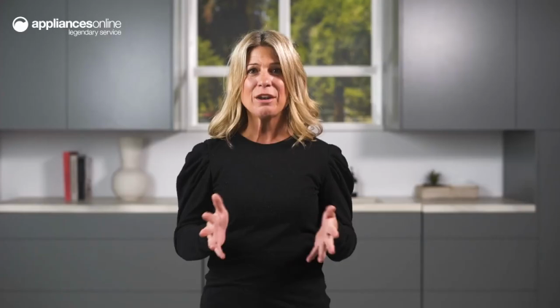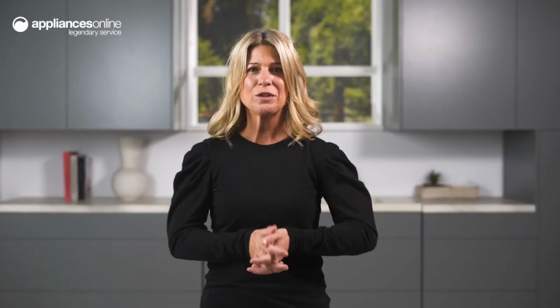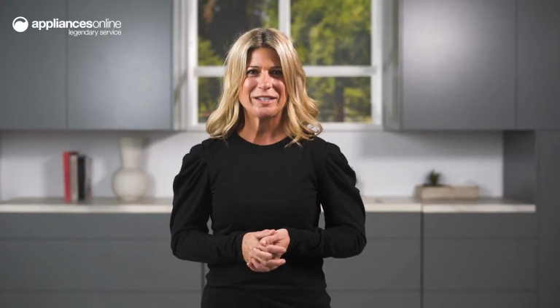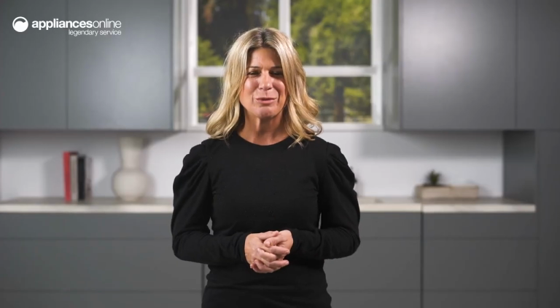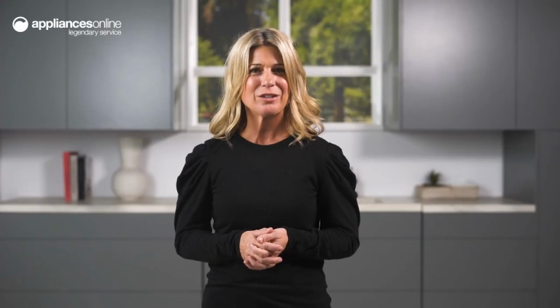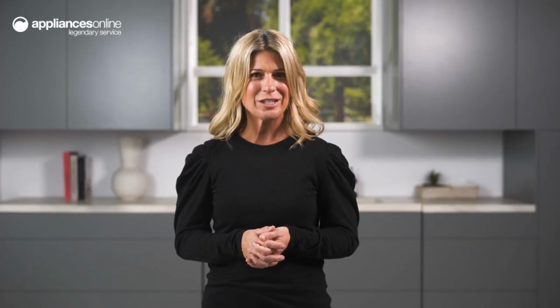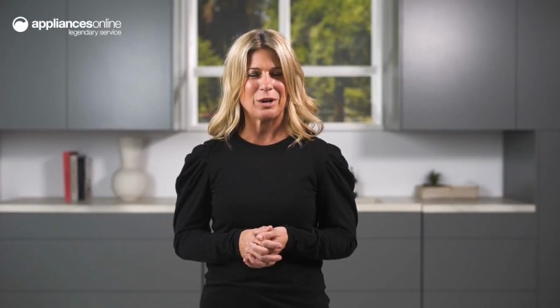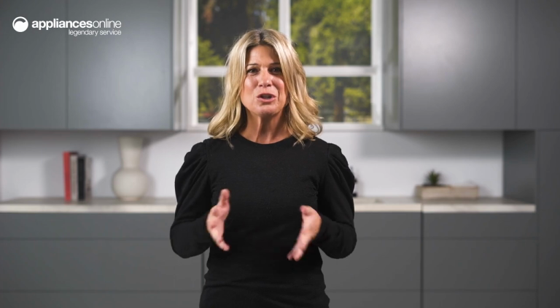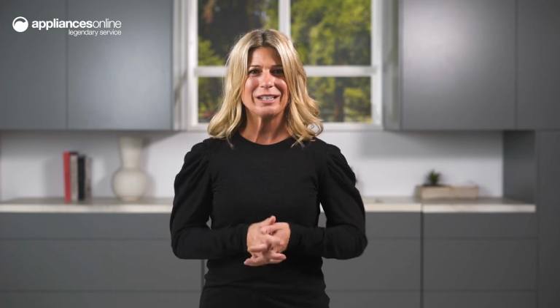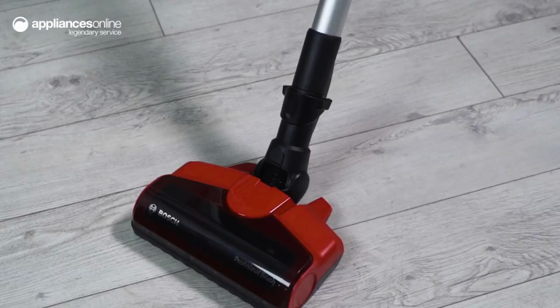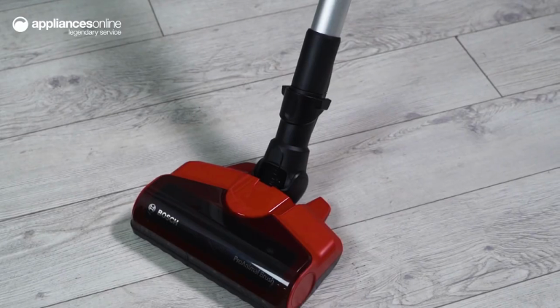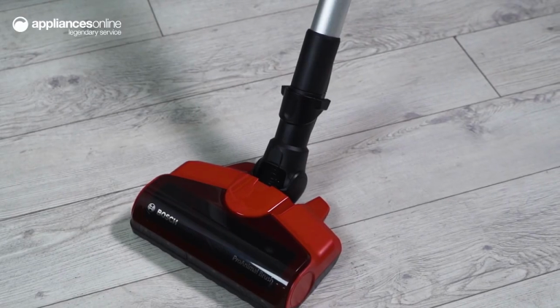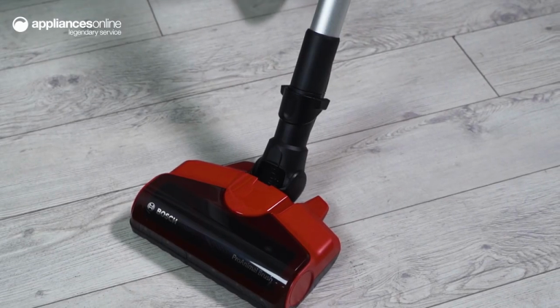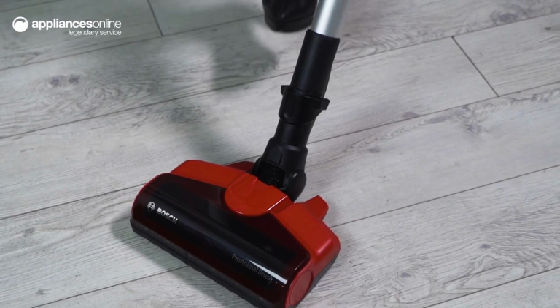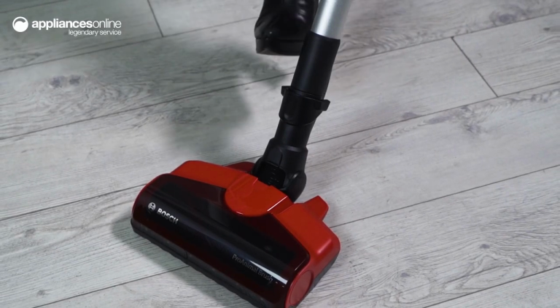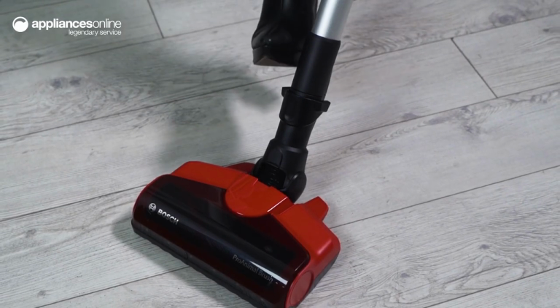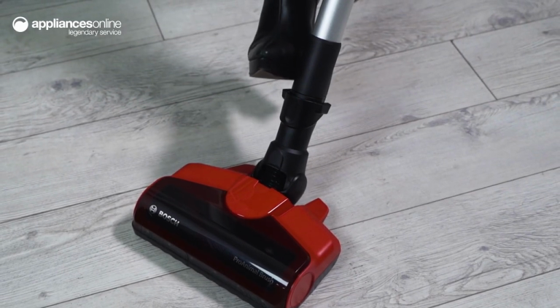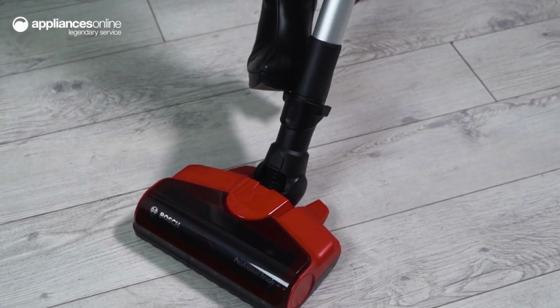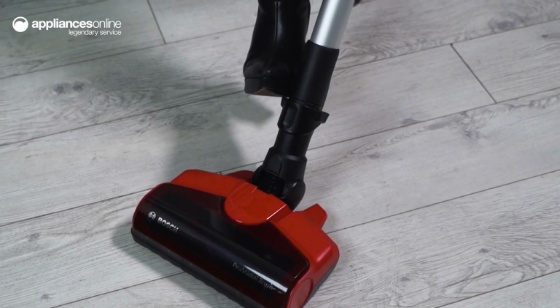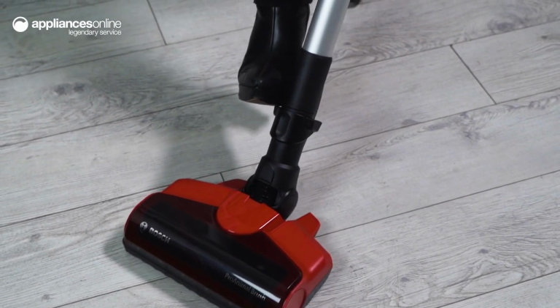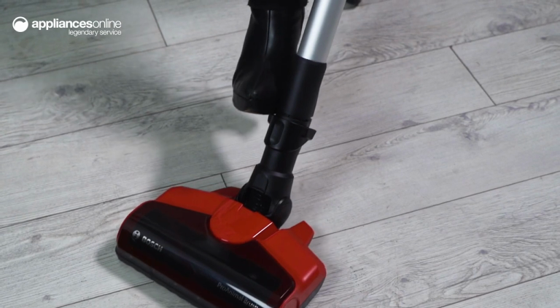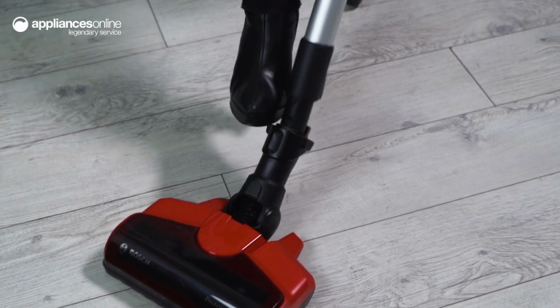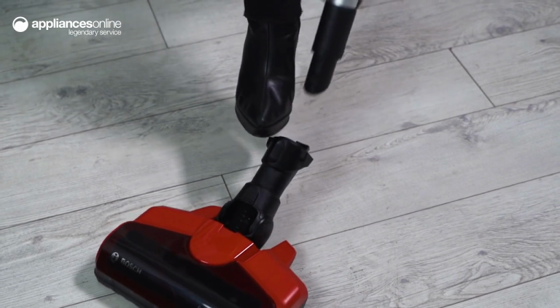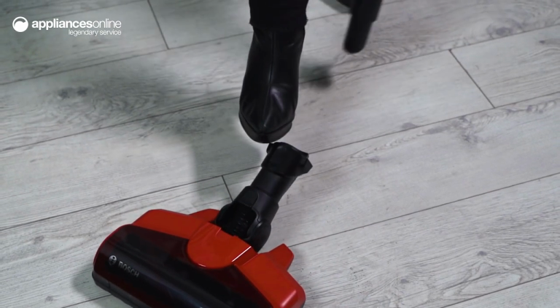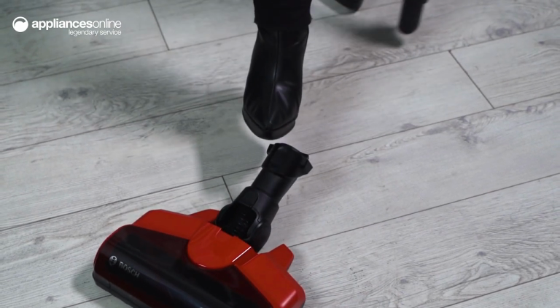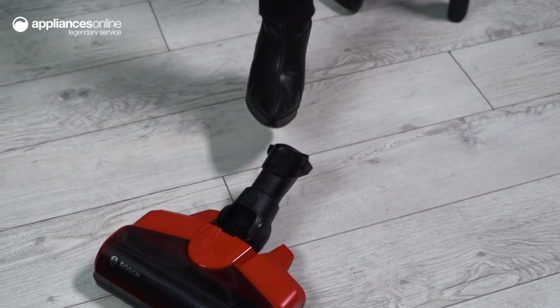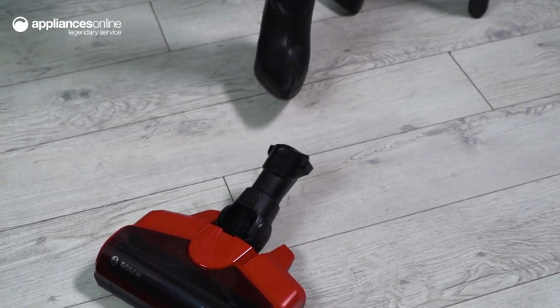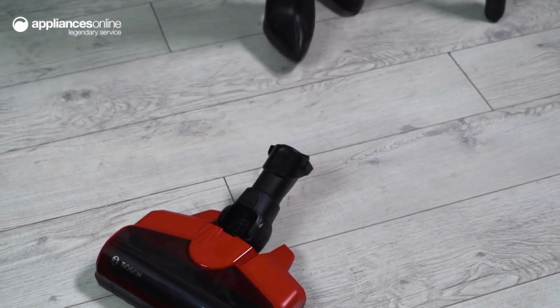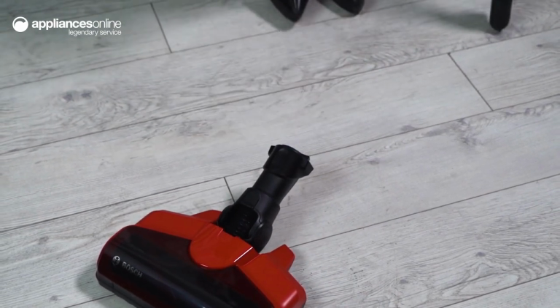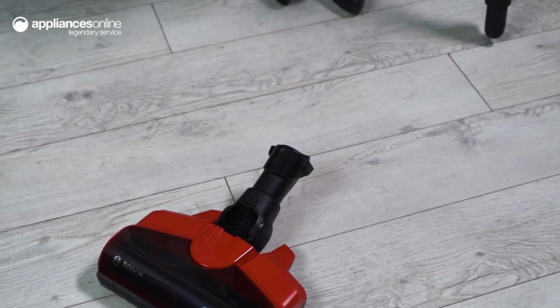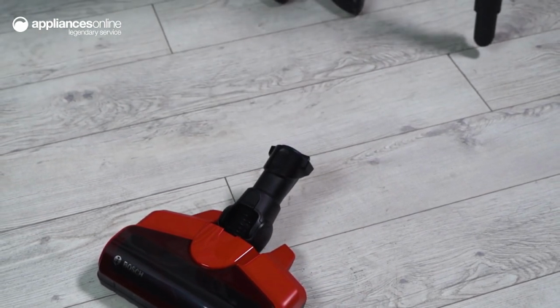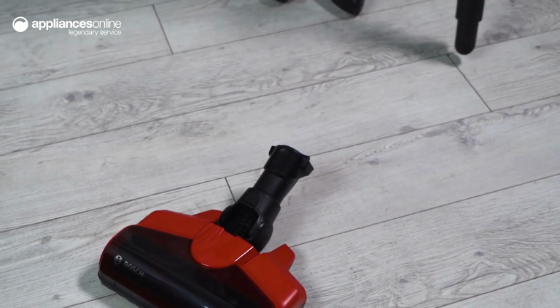And of course, the quick stand, which allows you to take a break during cleaning without having to put the vacuum down. The nozzle foot release lets you detach the nozzle from the tube without bending over, so you can change to spot cleaning with ease.